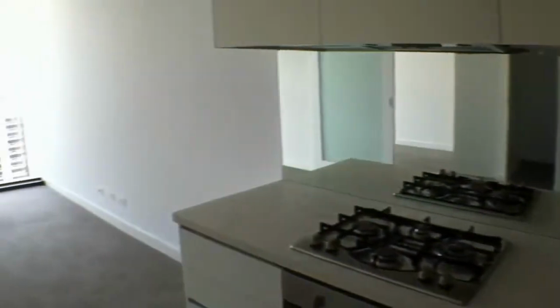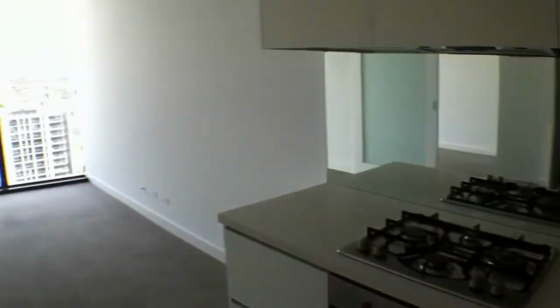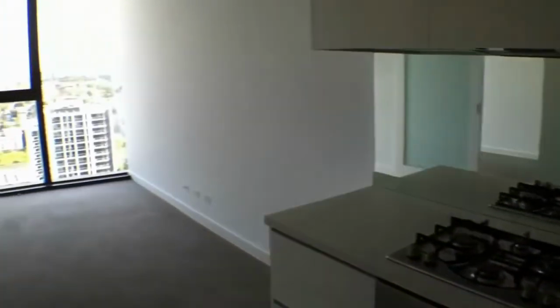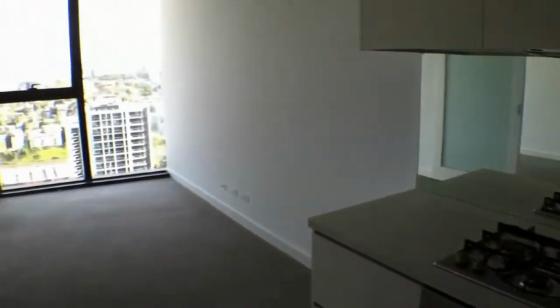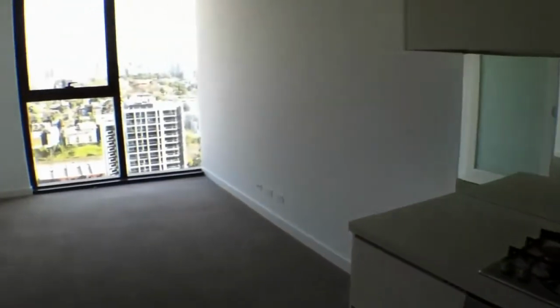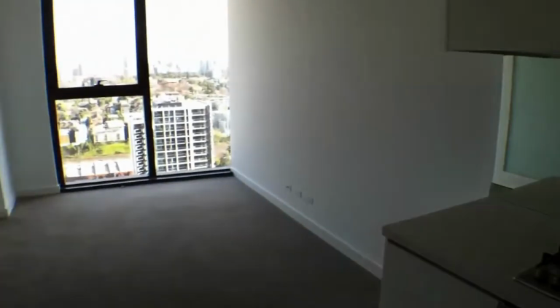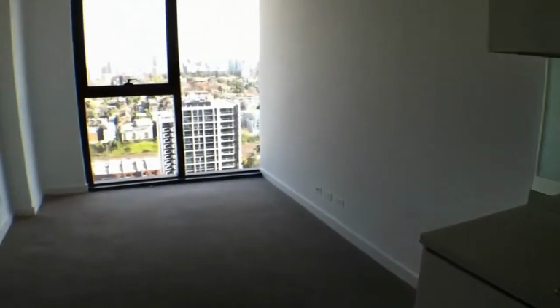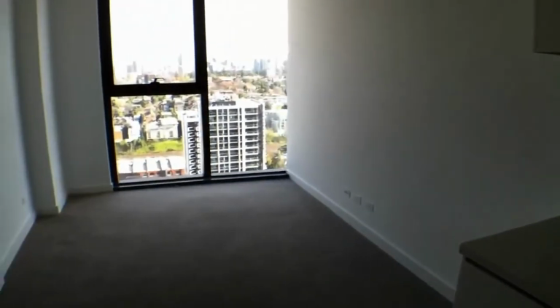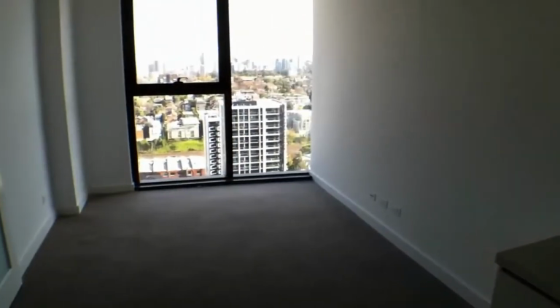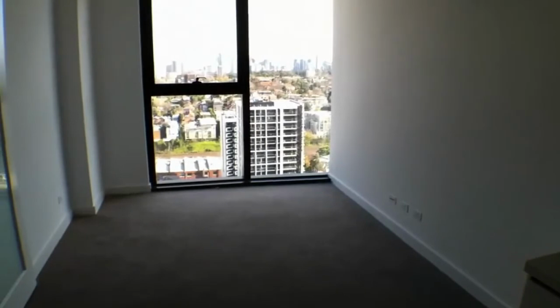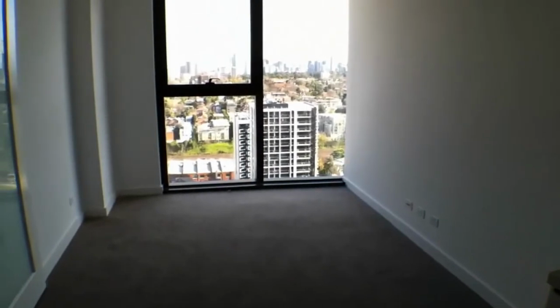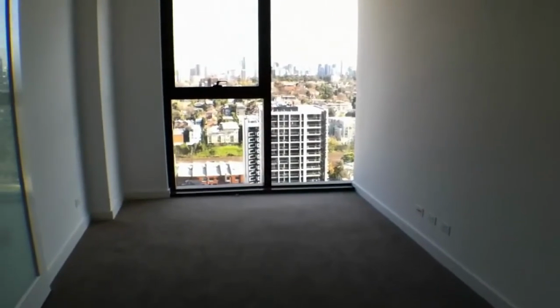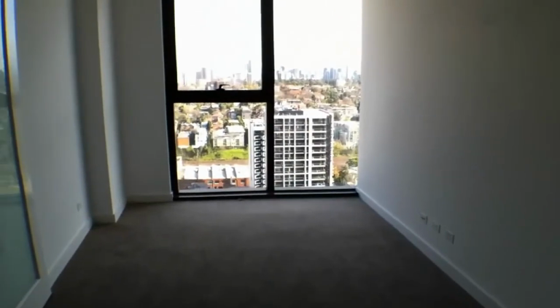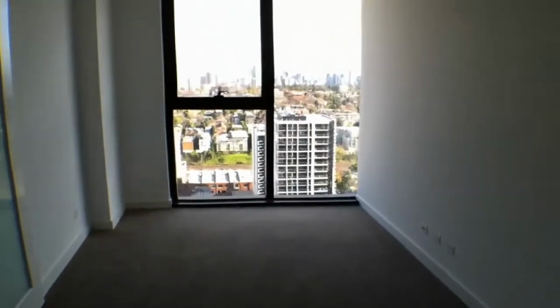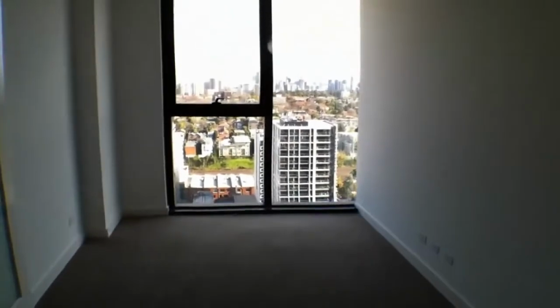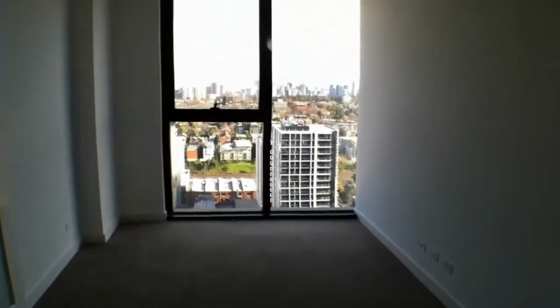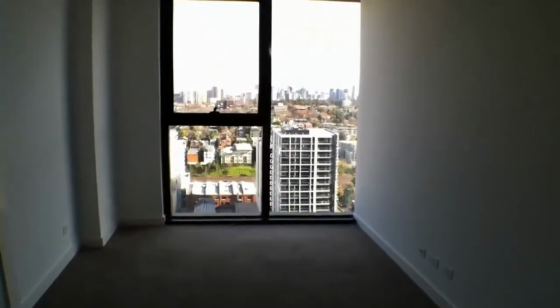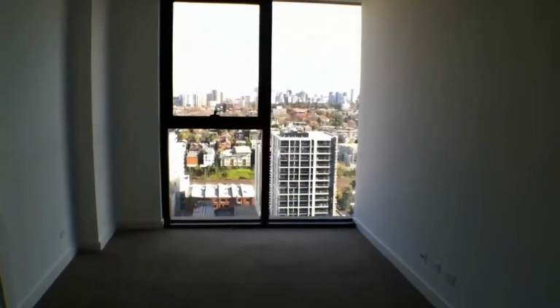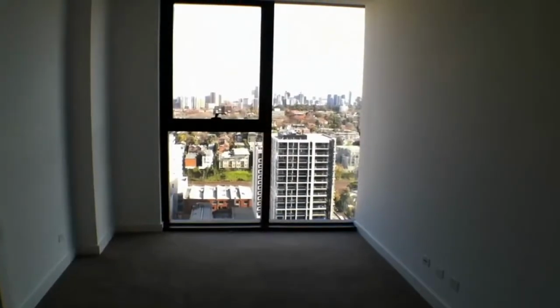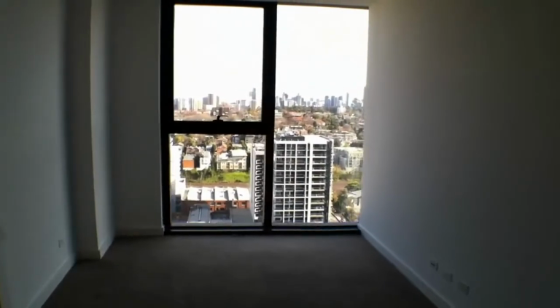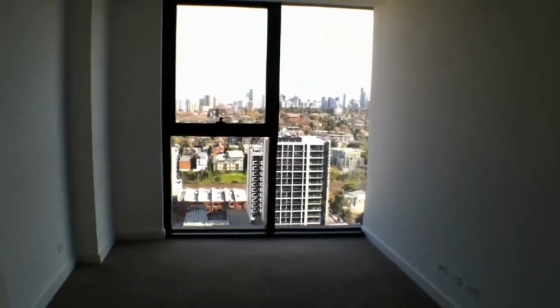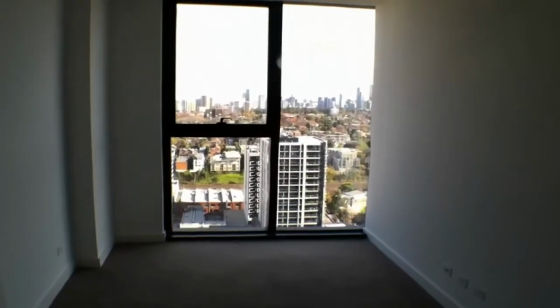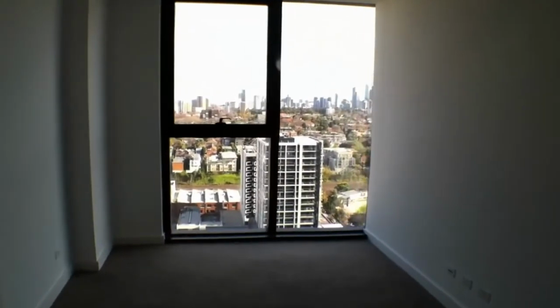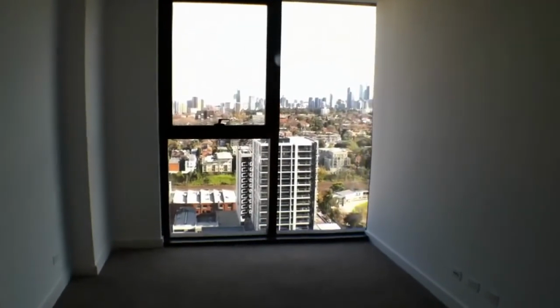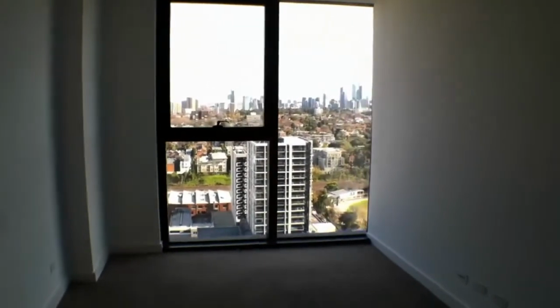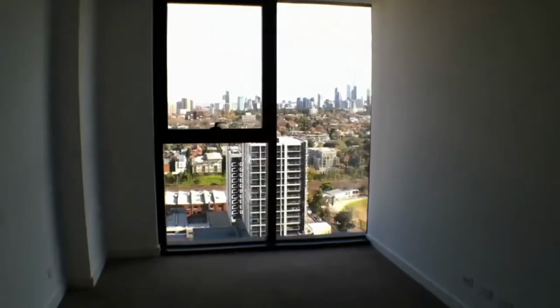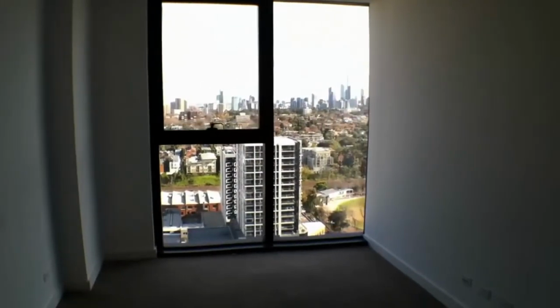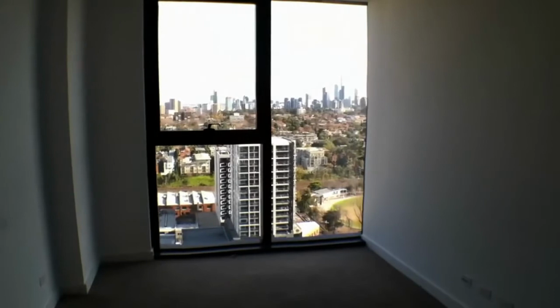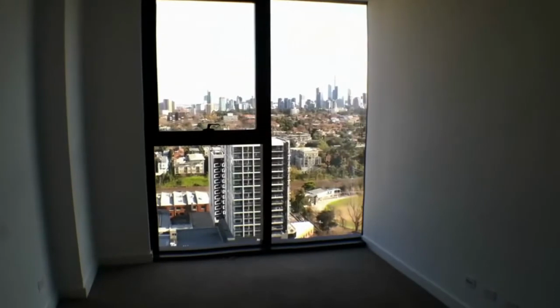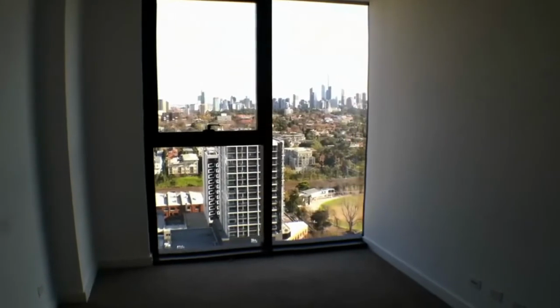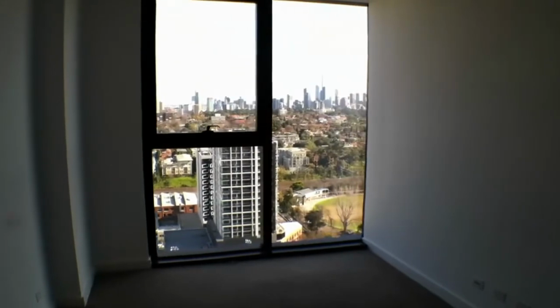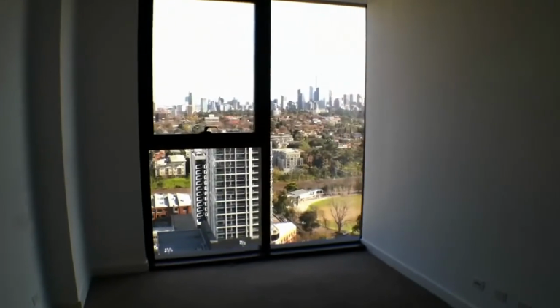Opening onto this lovely air conditioned living area with floor to ceiling windows and an amazing sitting city view.